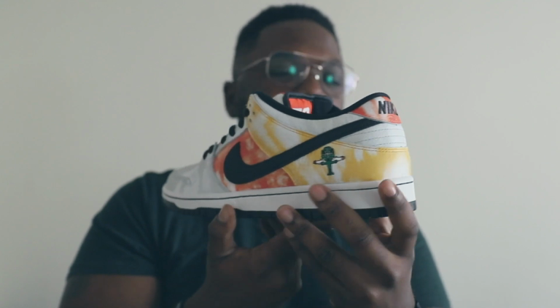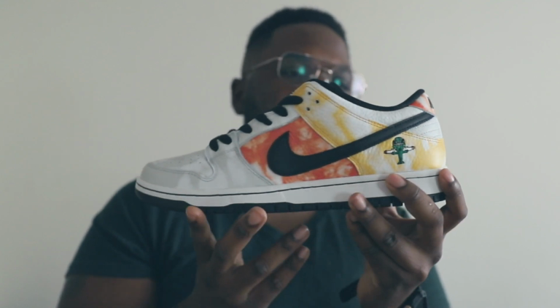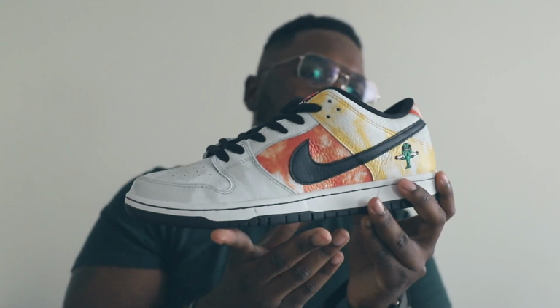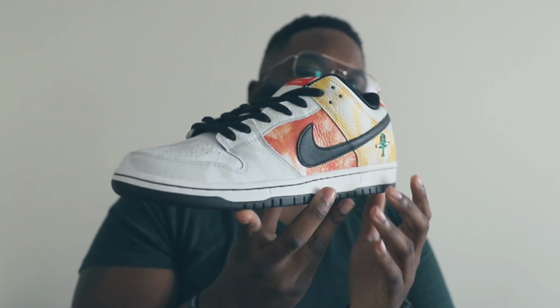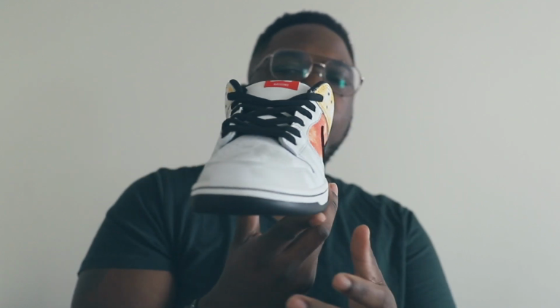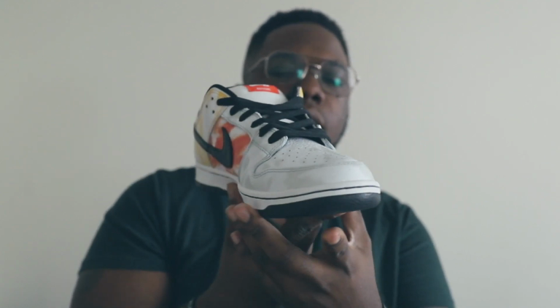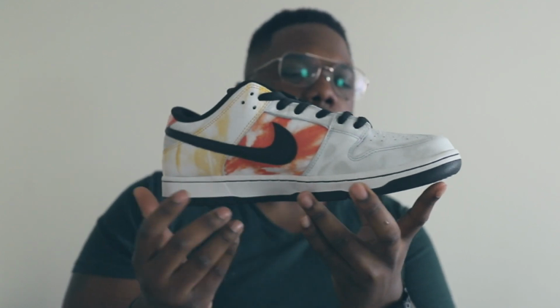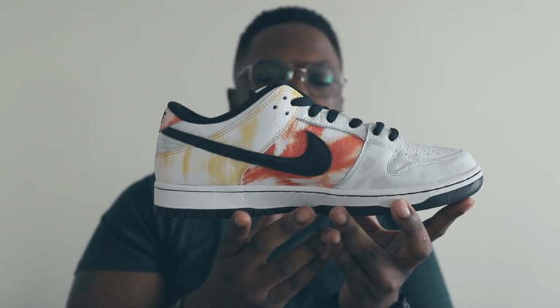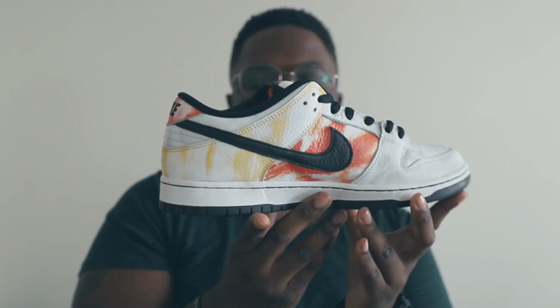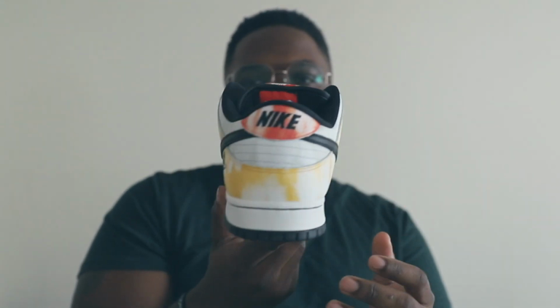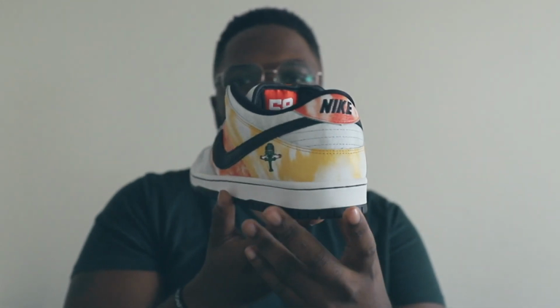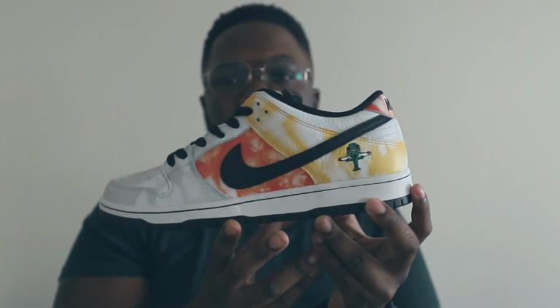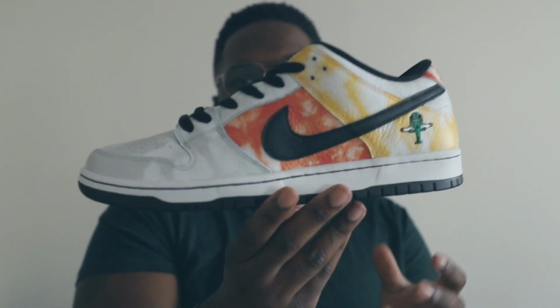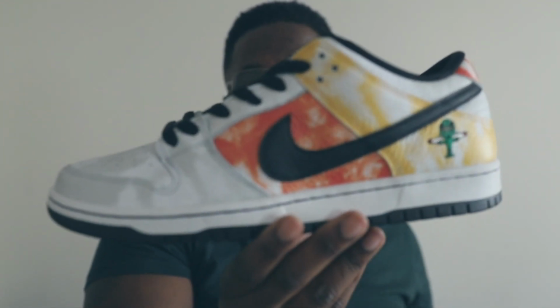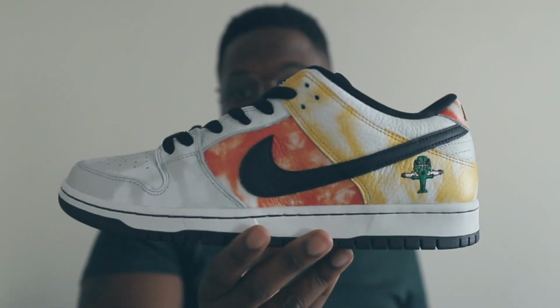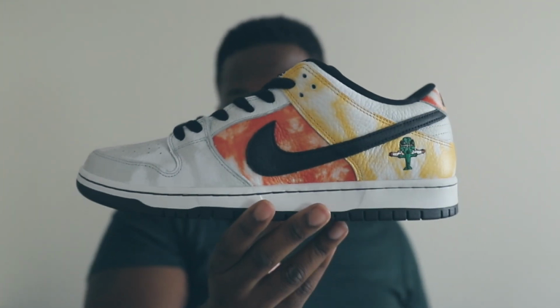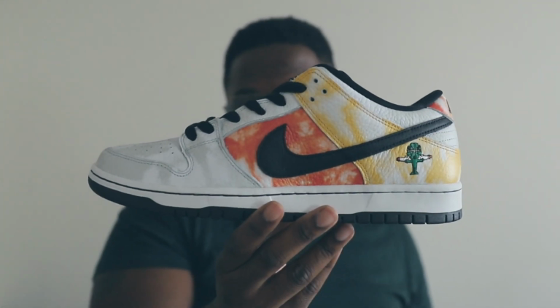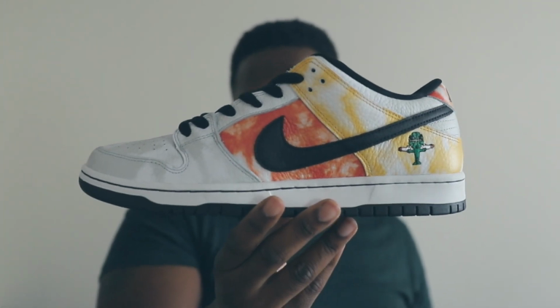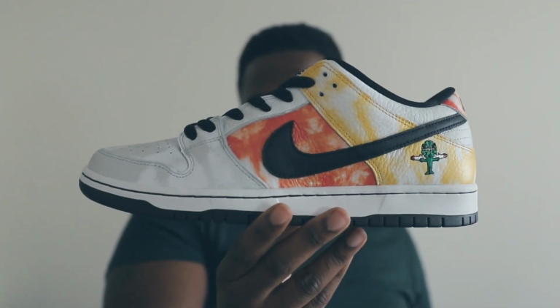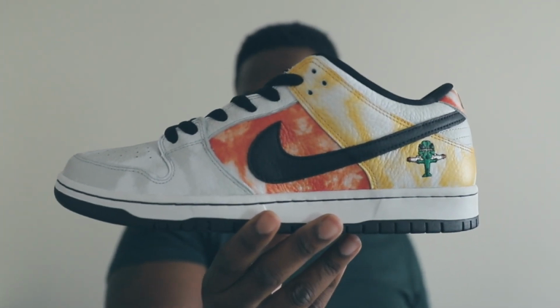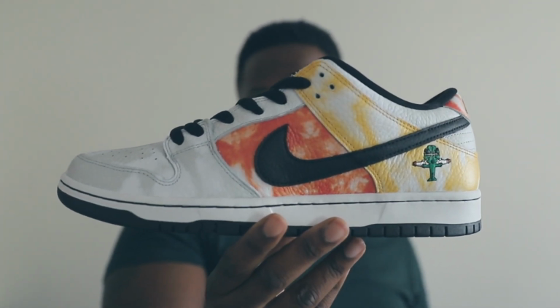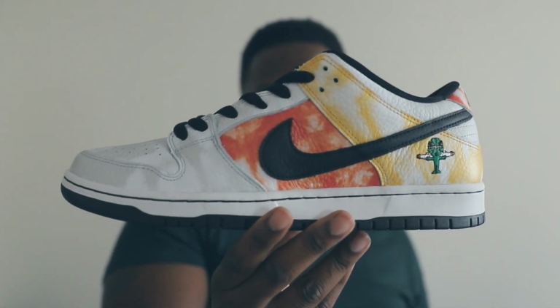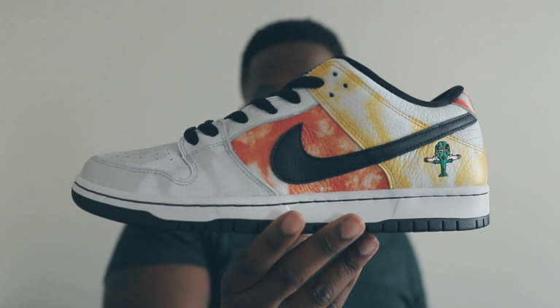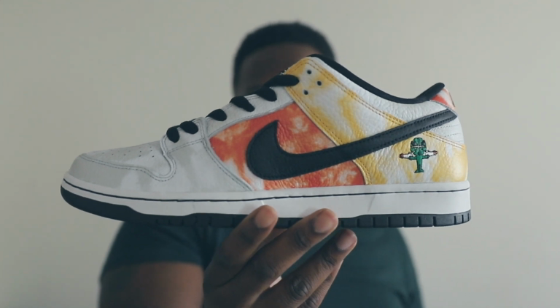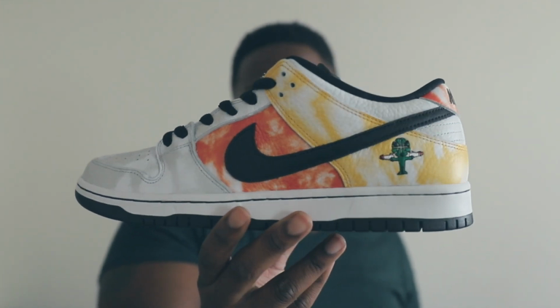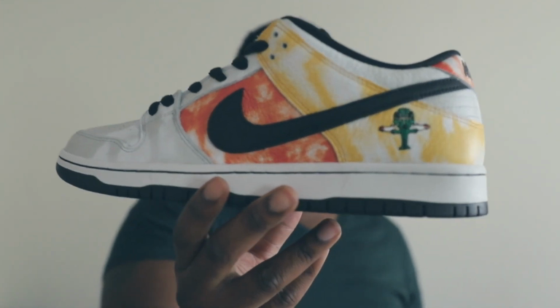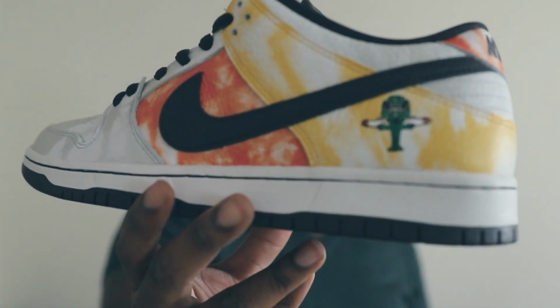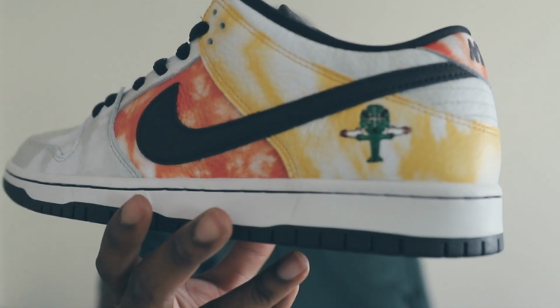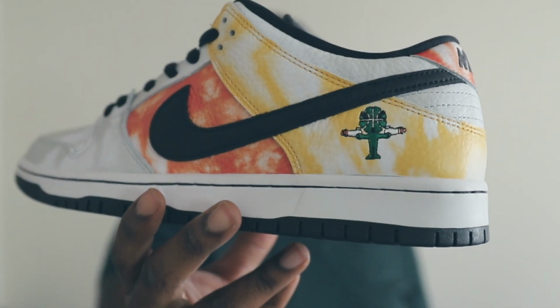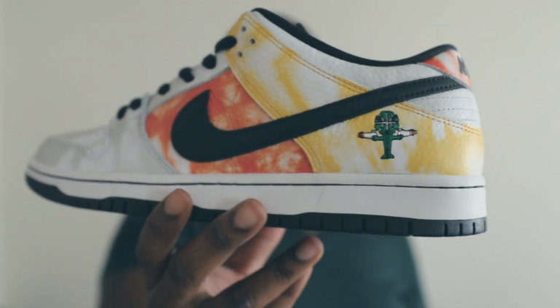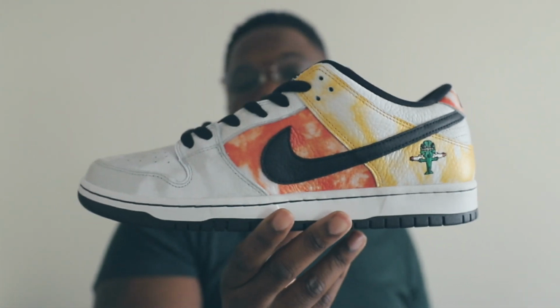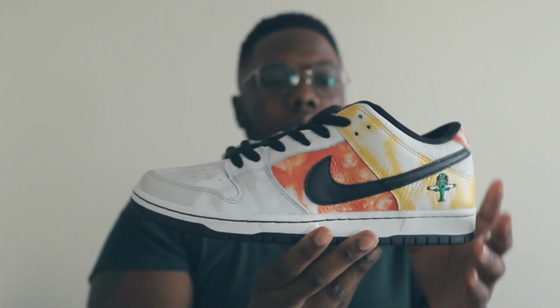I definitely slept, but it's all right. Like I said, you win something, you lose something. Definitely, definitely a dope shoe. I'm gonna let y'all get that full glimpse right there. It's a dope shoe, man — go sneaker.